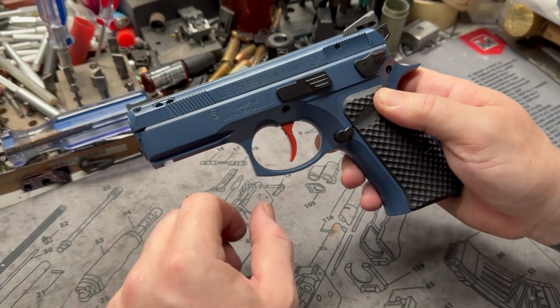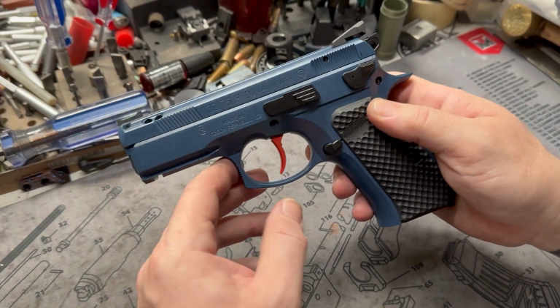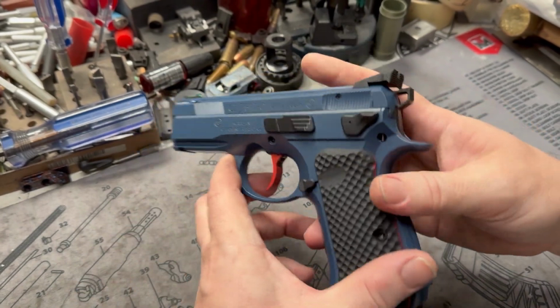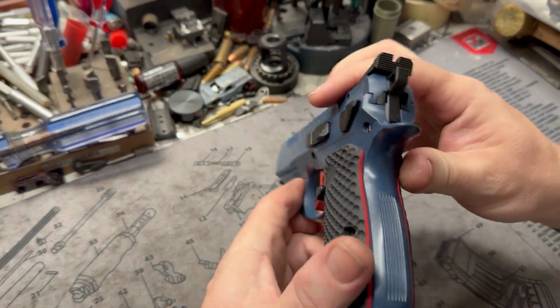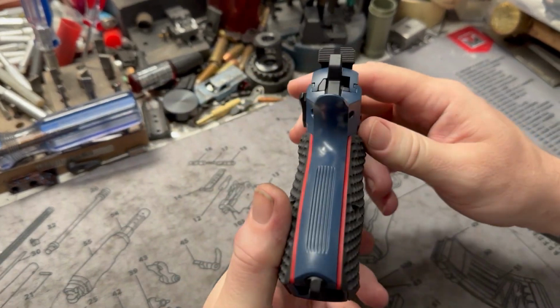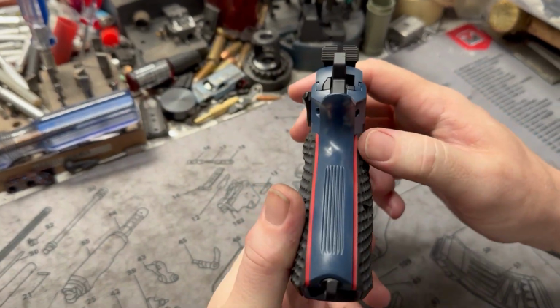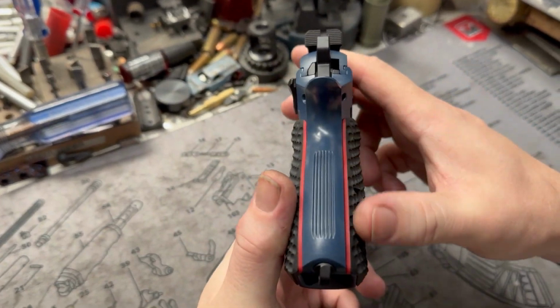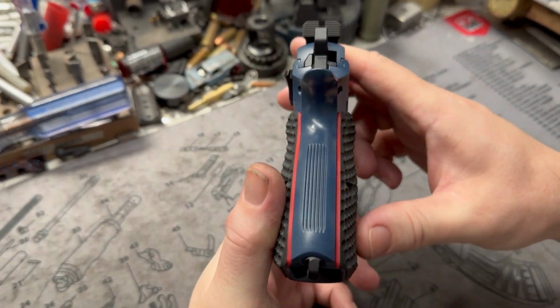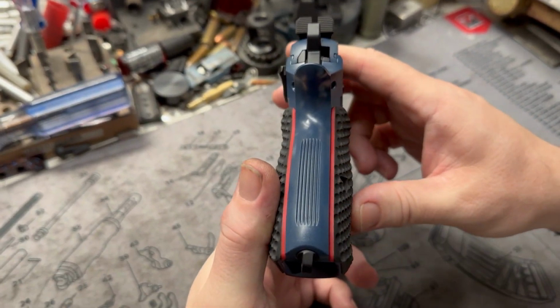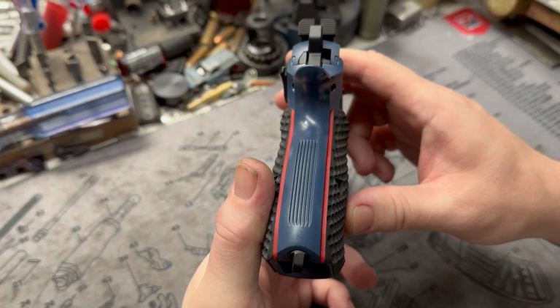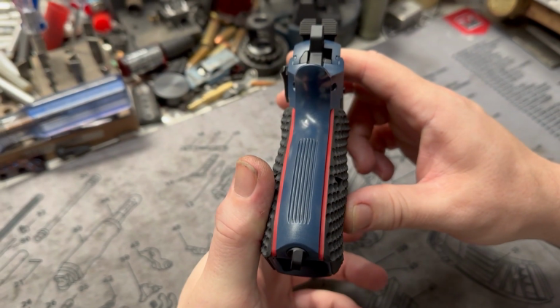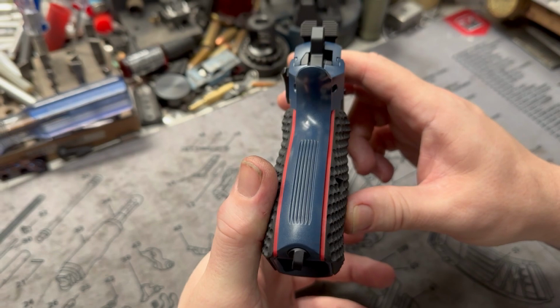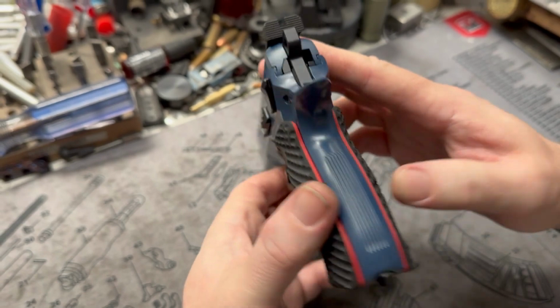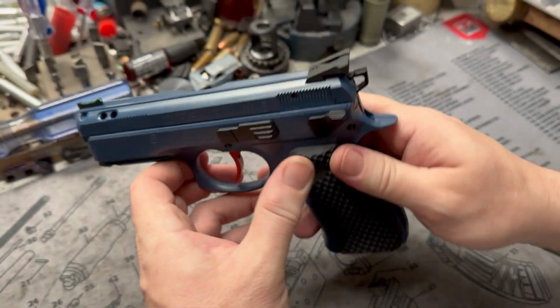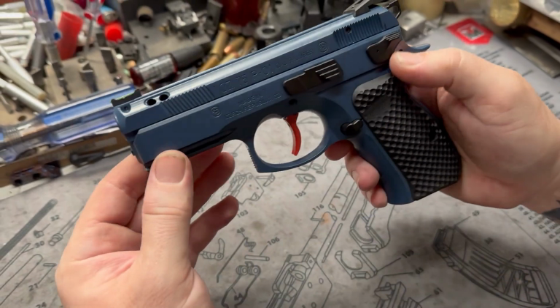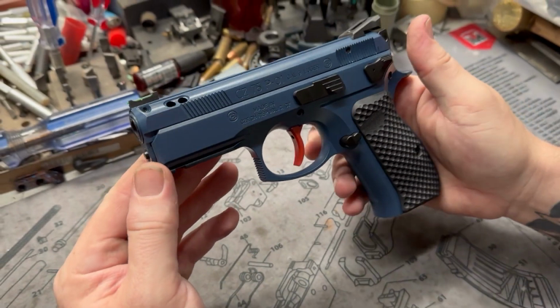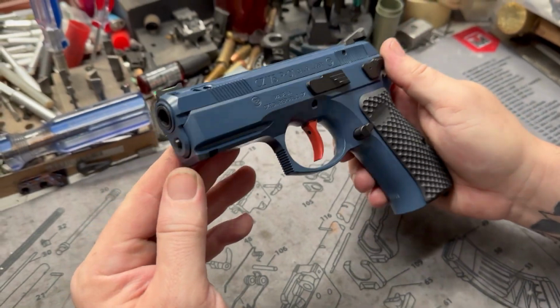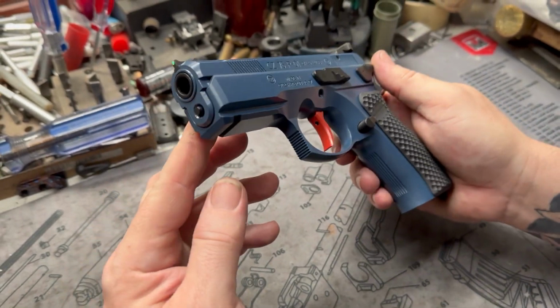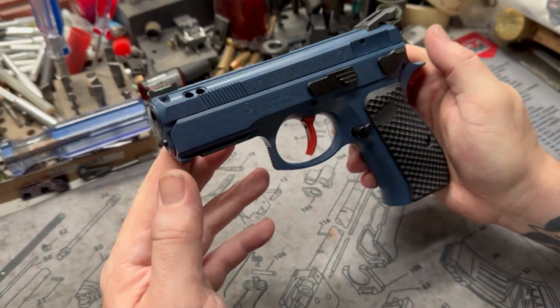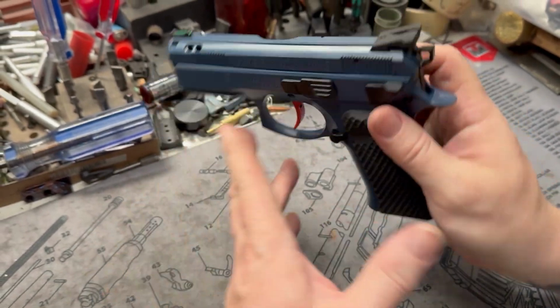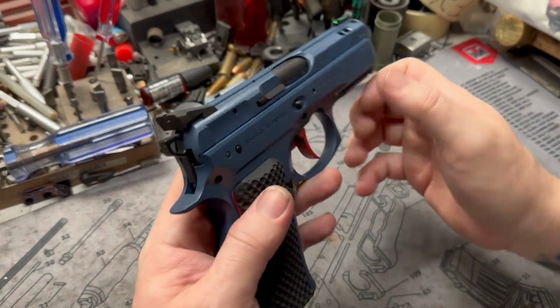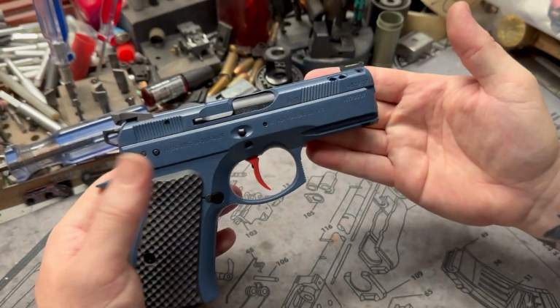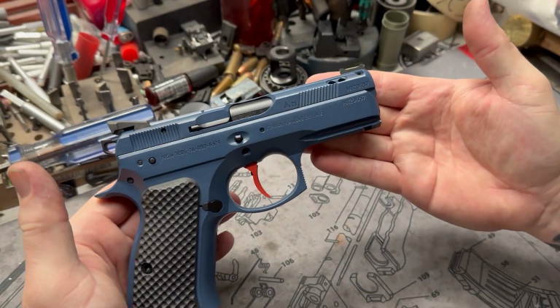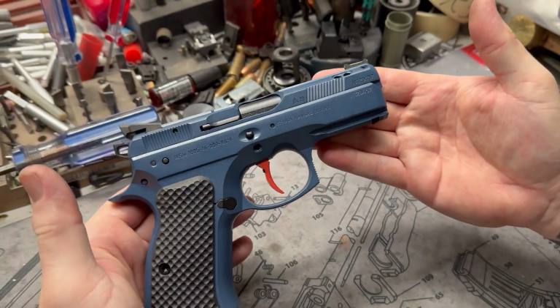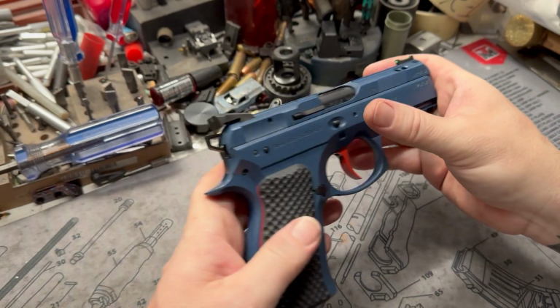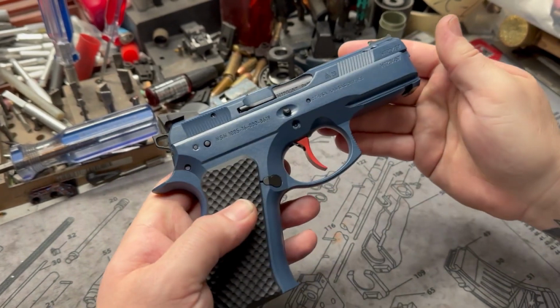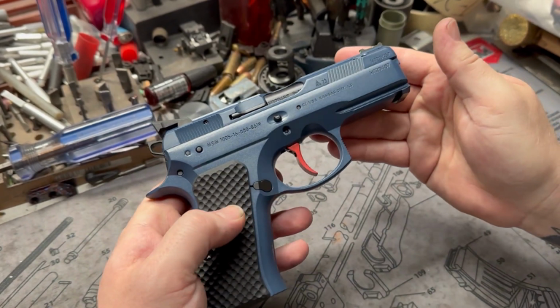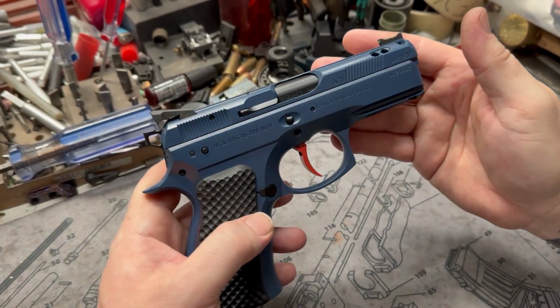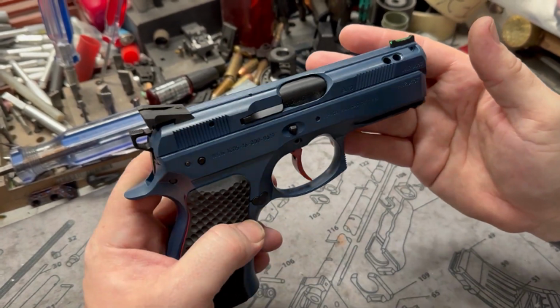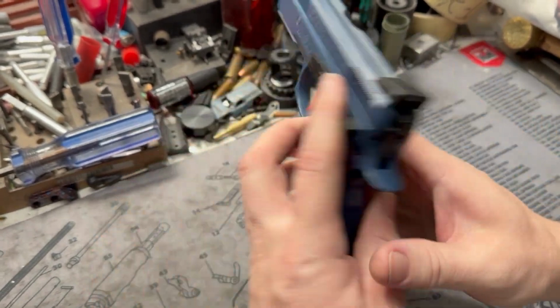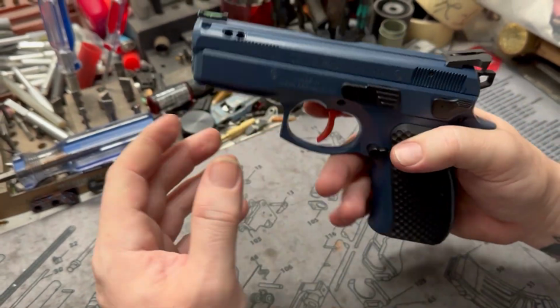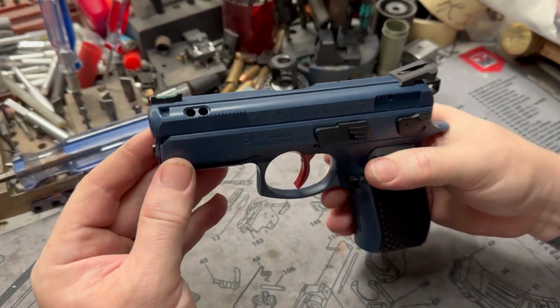So we went ahead and did the trigger cherry red, did the LOK cherry red liner lock grips as well, and it just kind of sets it off in a very unique, fun way. It's cool to be different — something different than black or FDE and all other stuff.